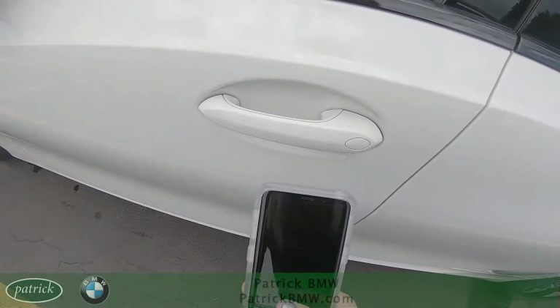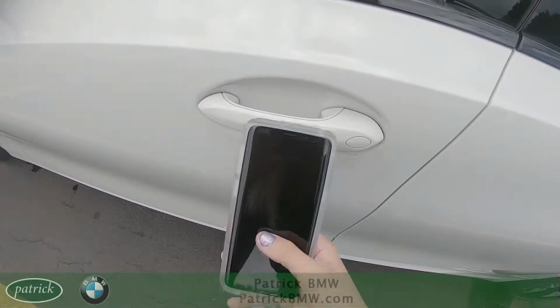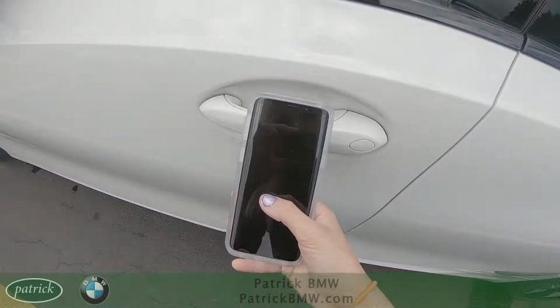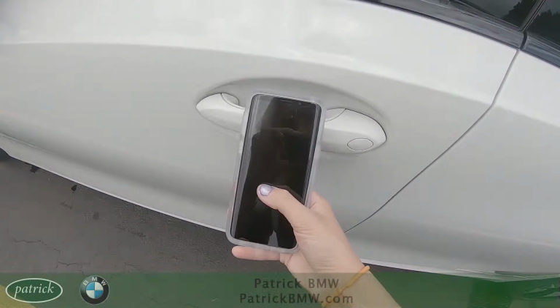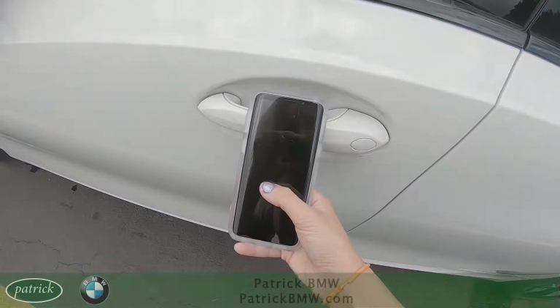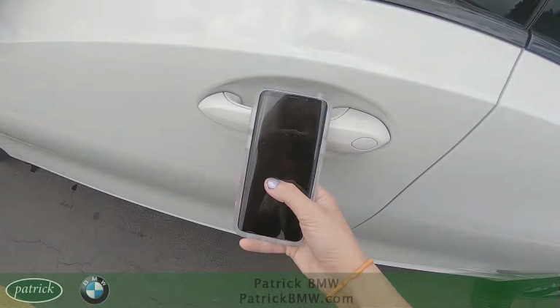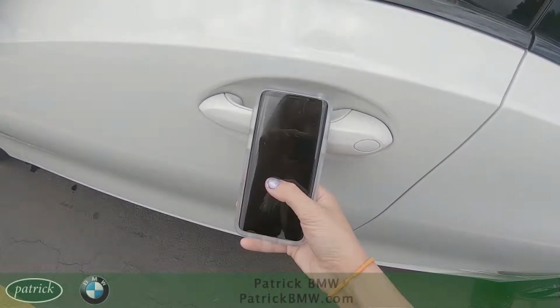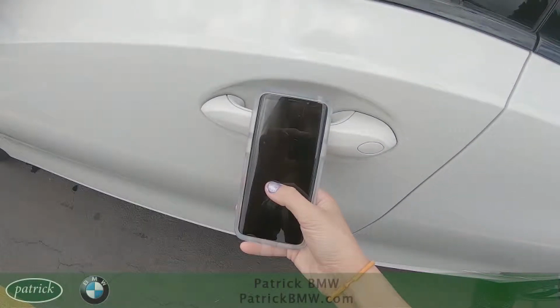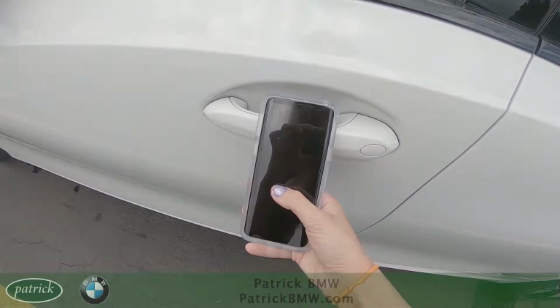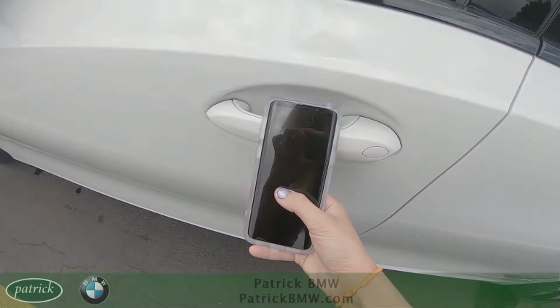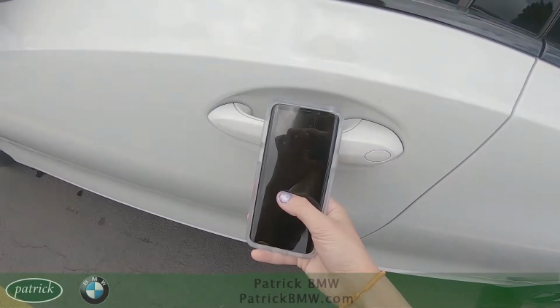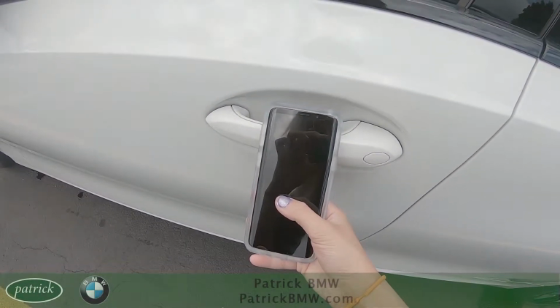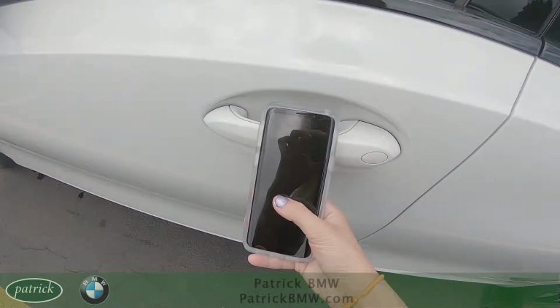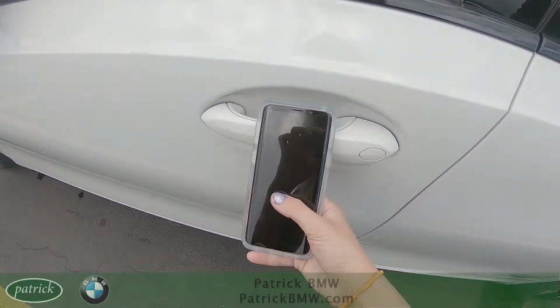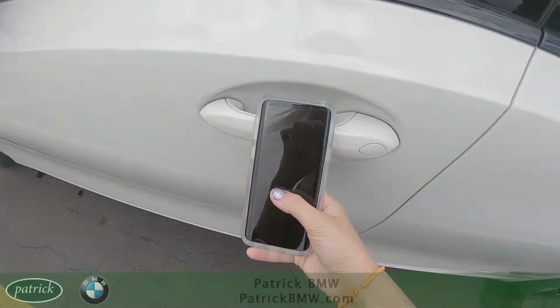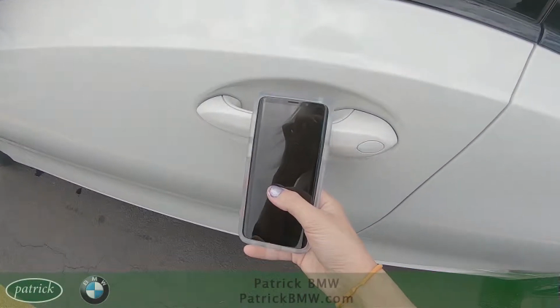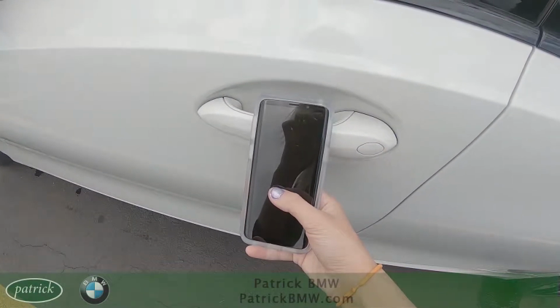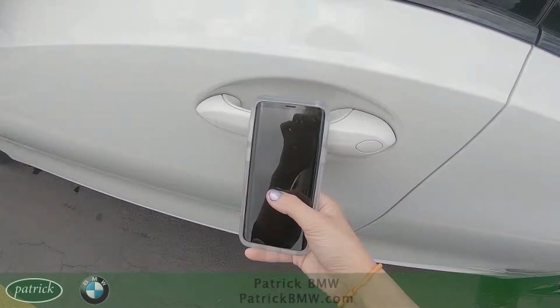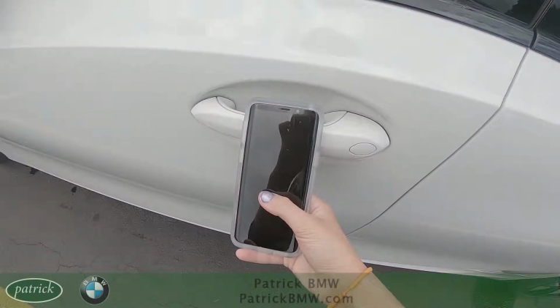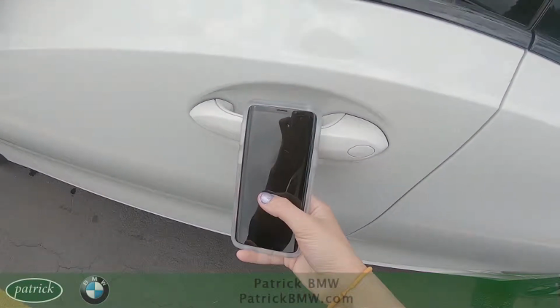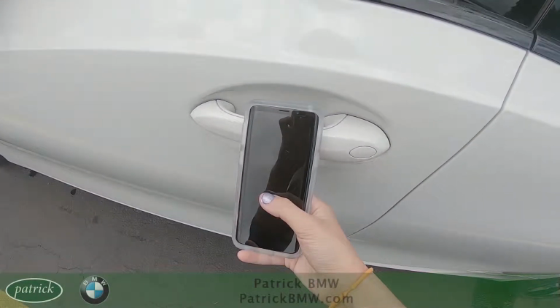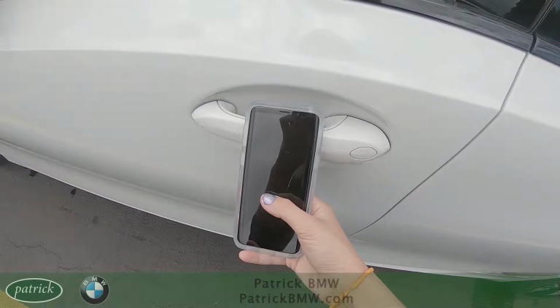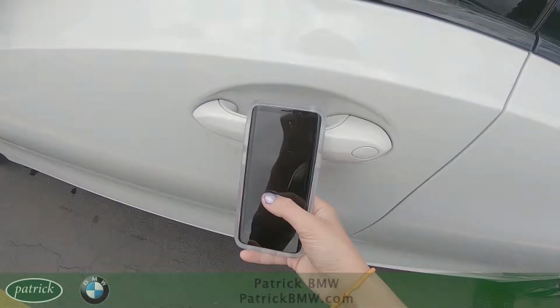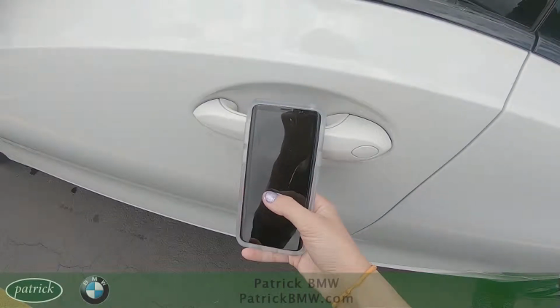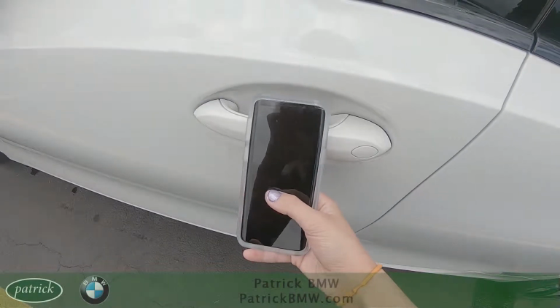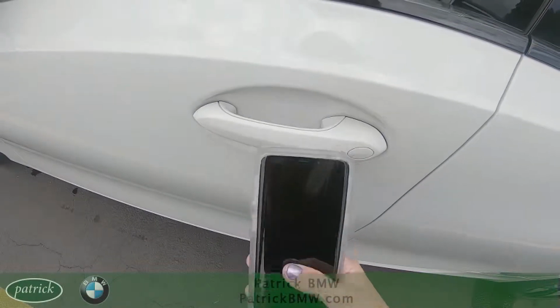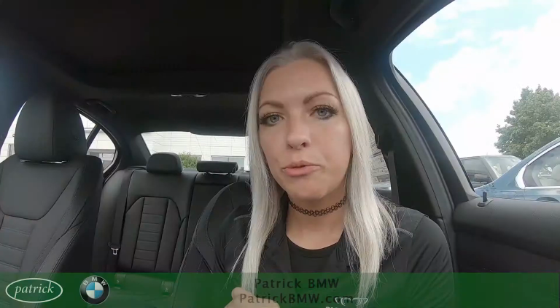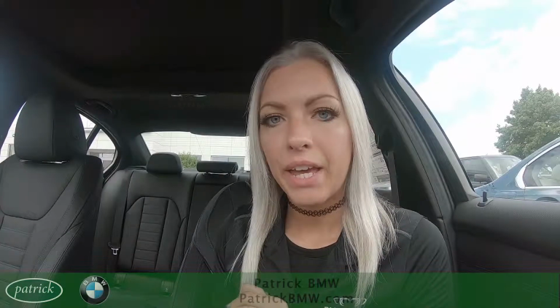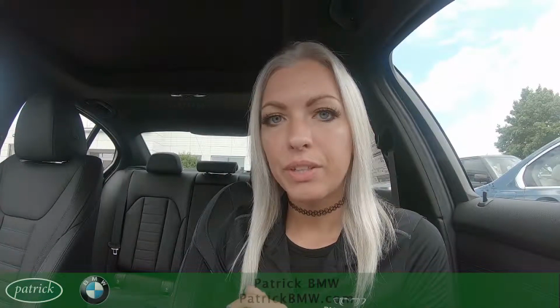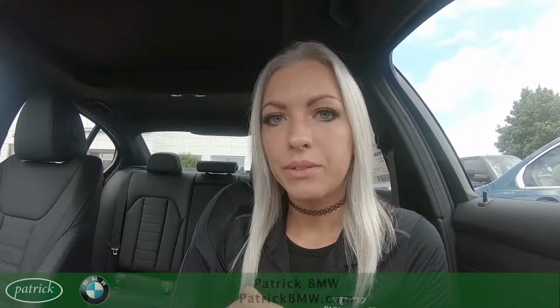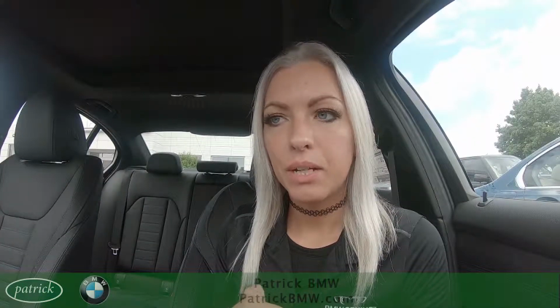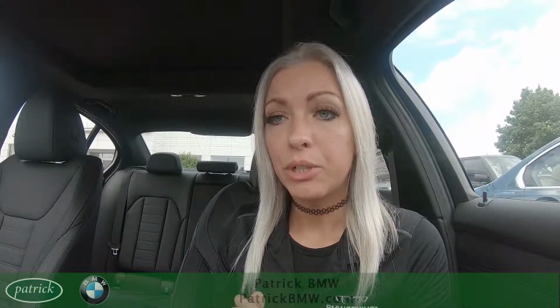You're going to place the phone right about here in the center of your door handle, and that will lock or unlock the vehicle.